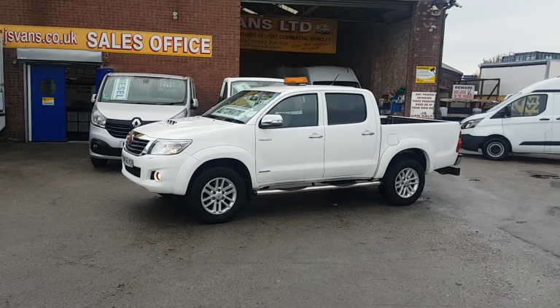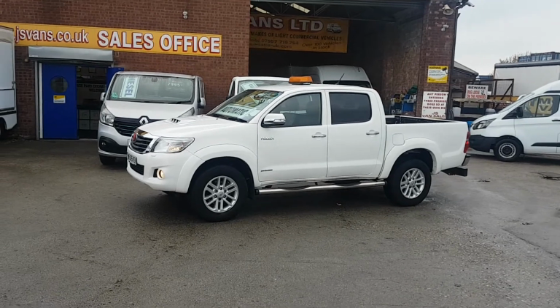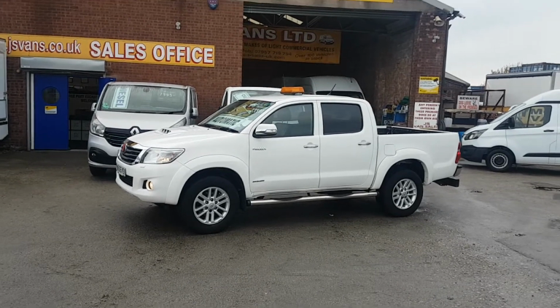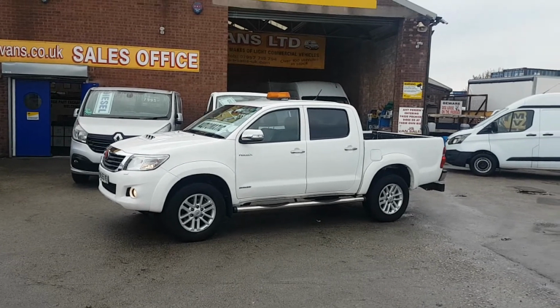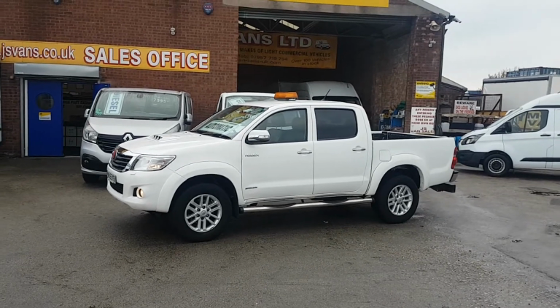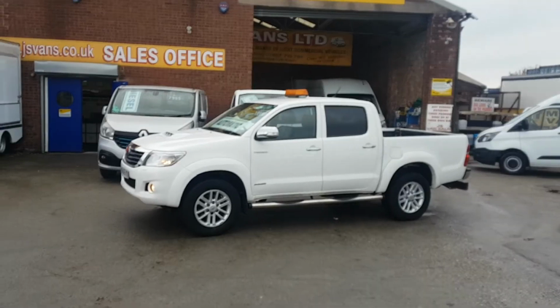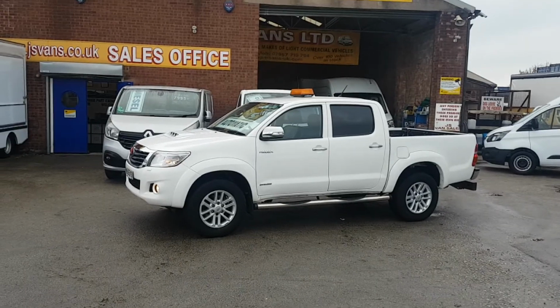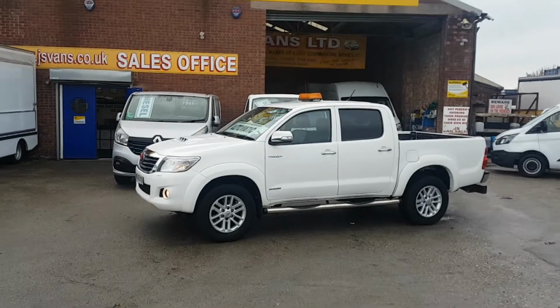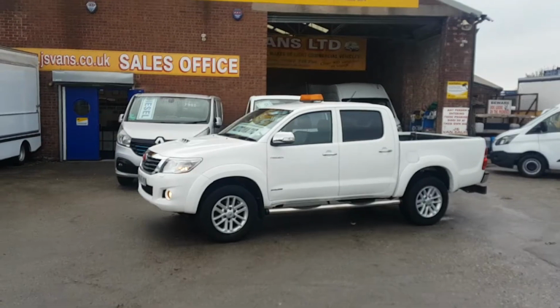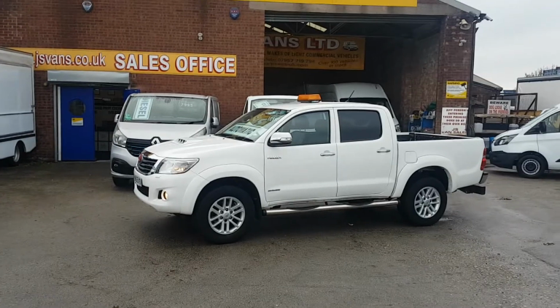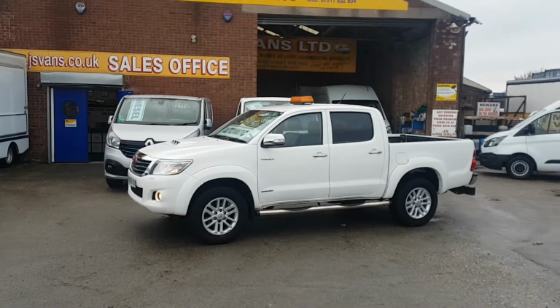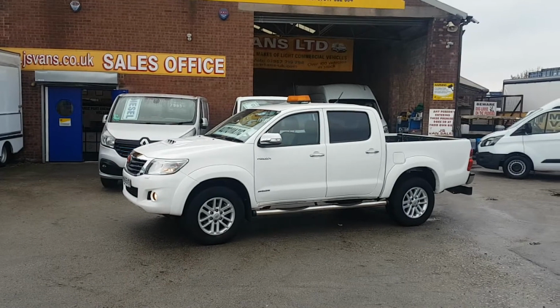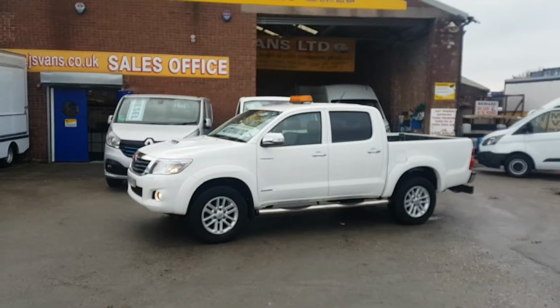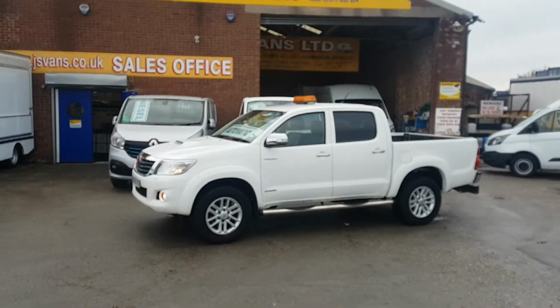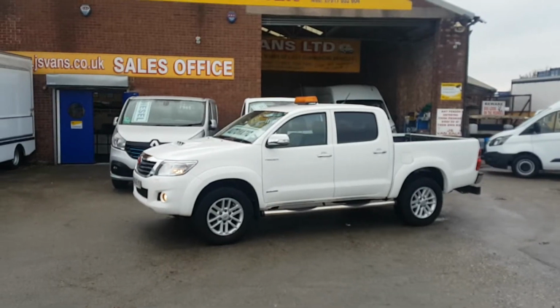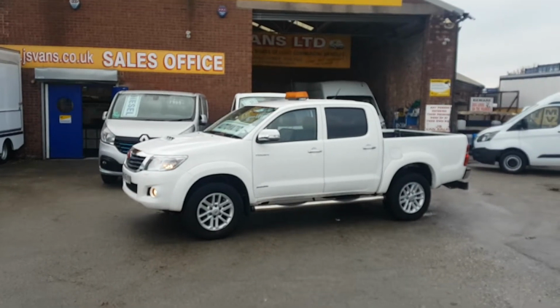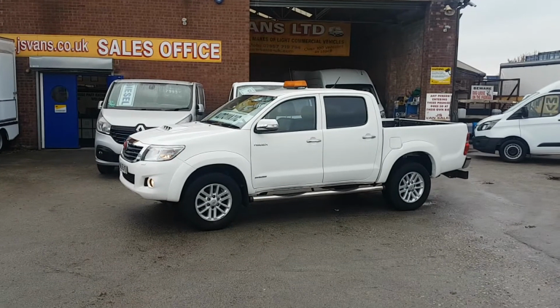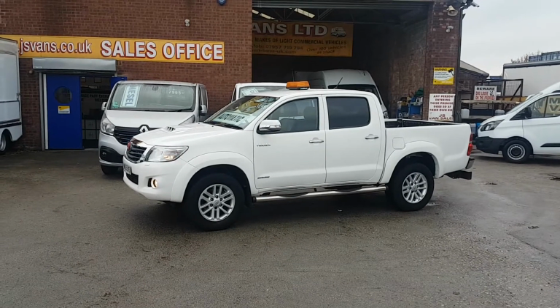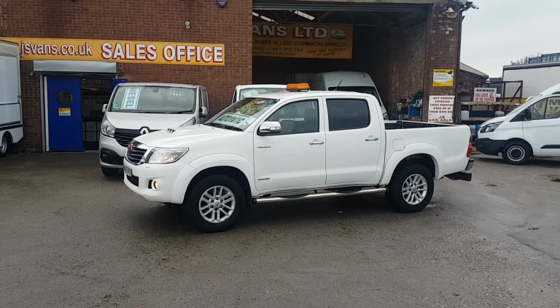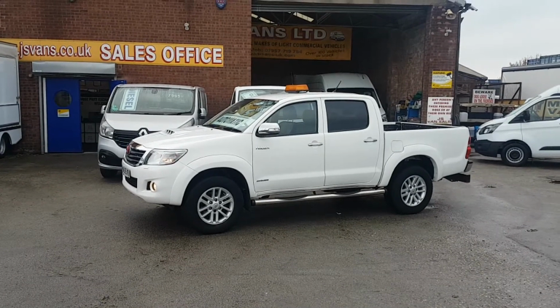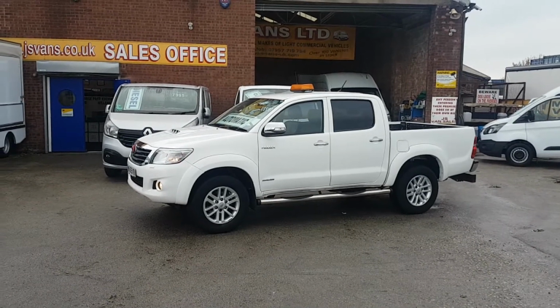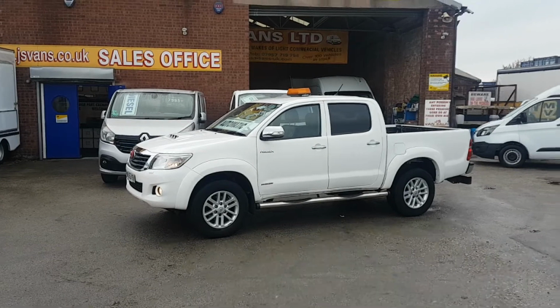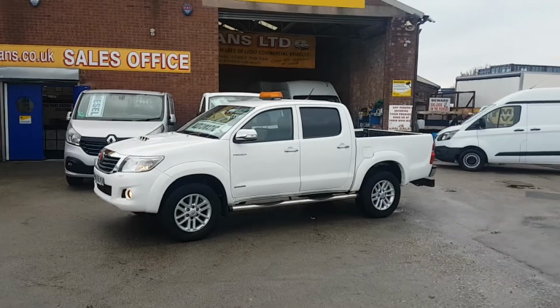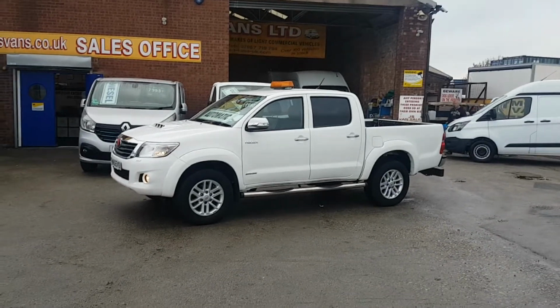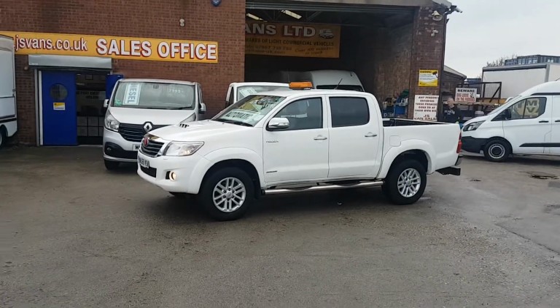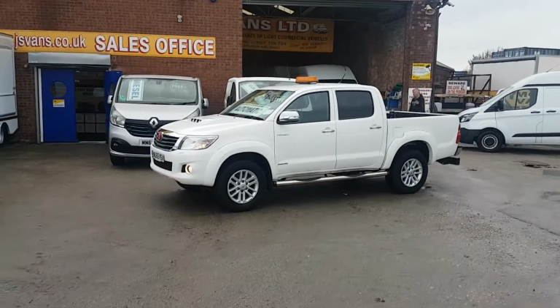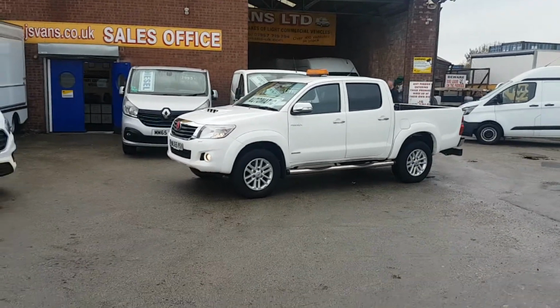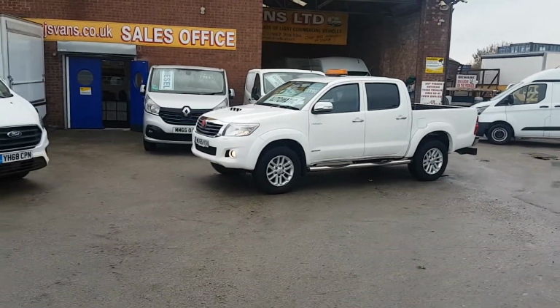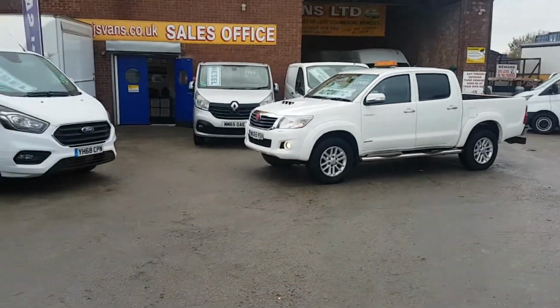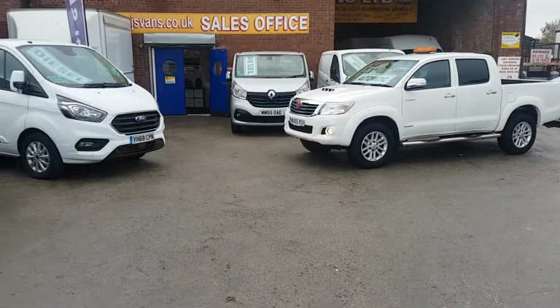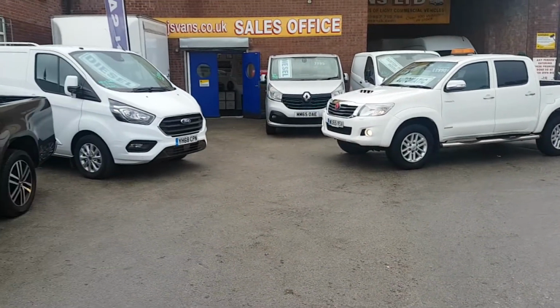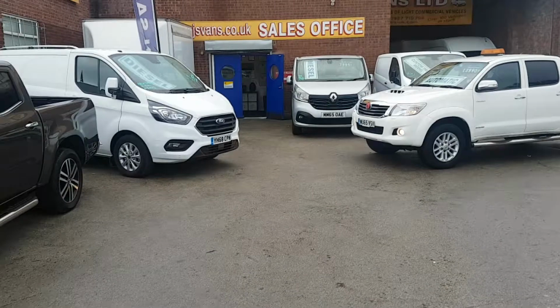So nice one owner vehicle — automatic diesel, leather interior, park camera, navigation. Invincible 4x4. Got a few more in stock as well, a few more four-wheel drives in ready for winter.